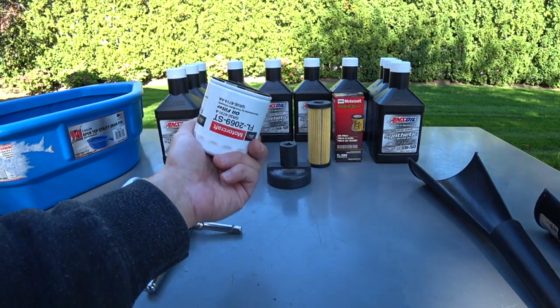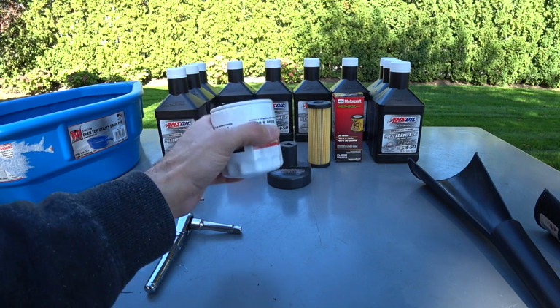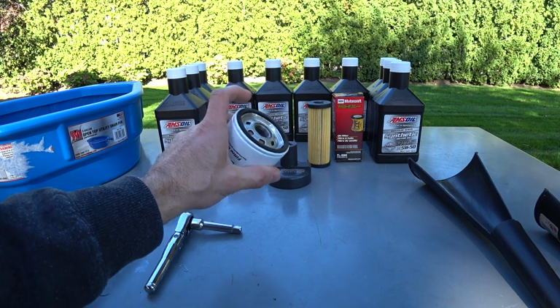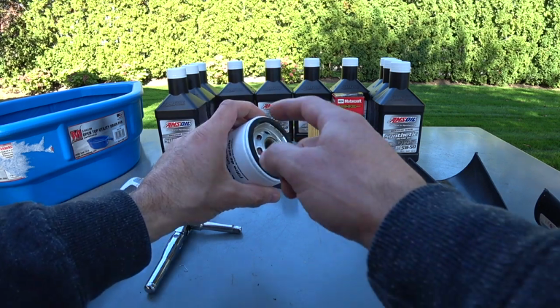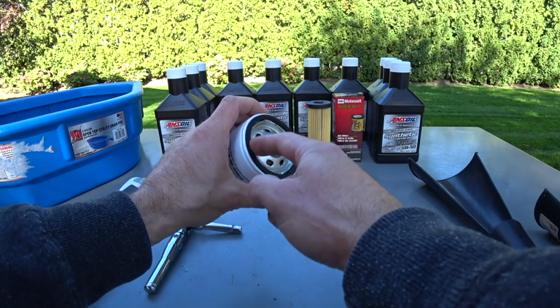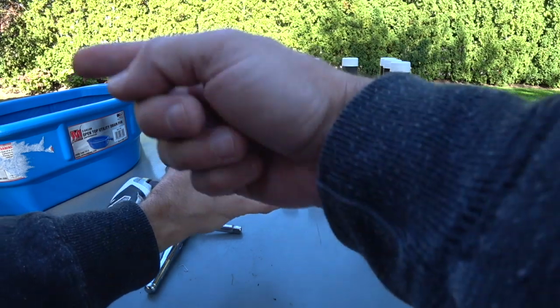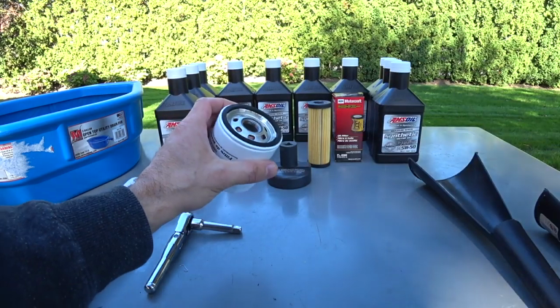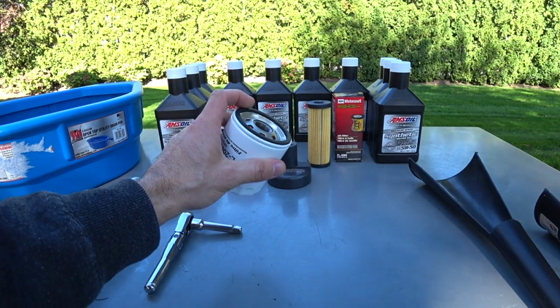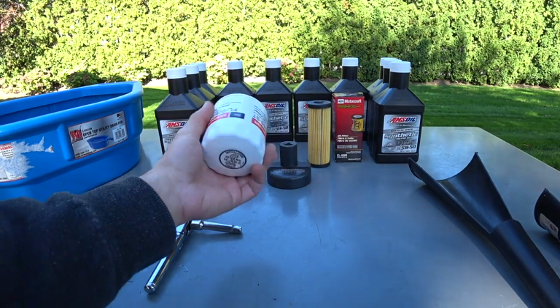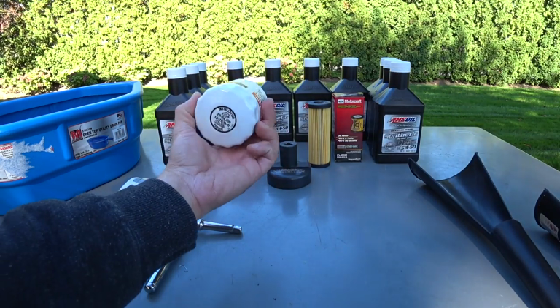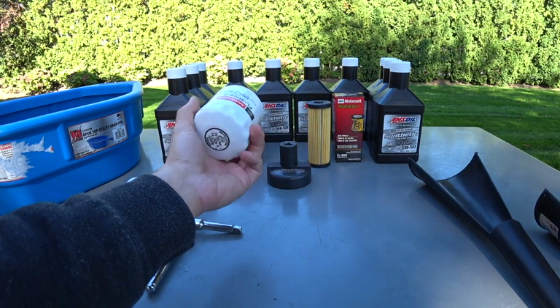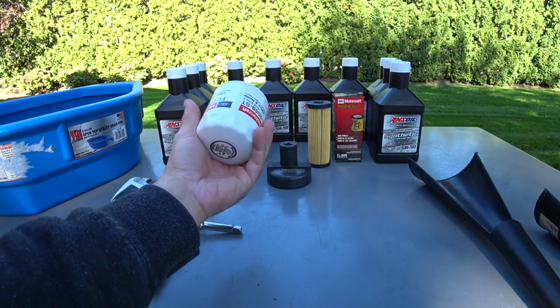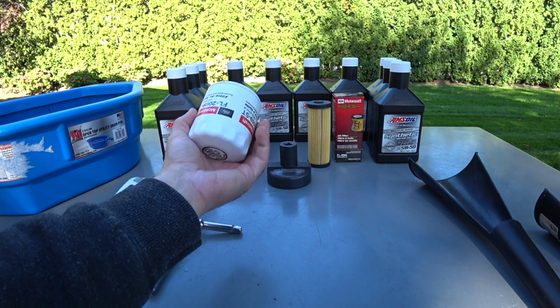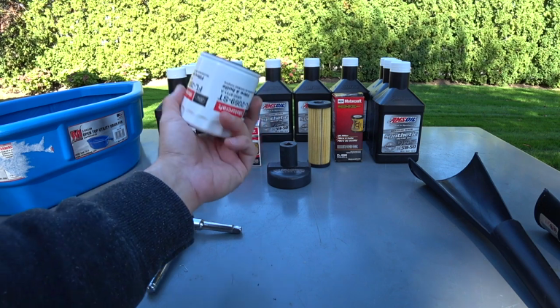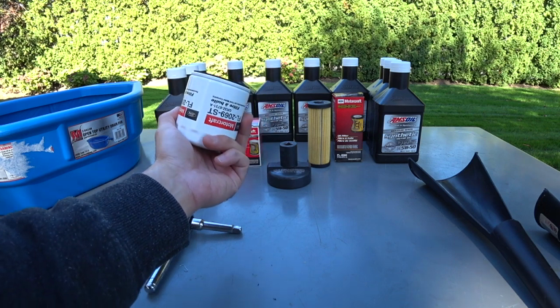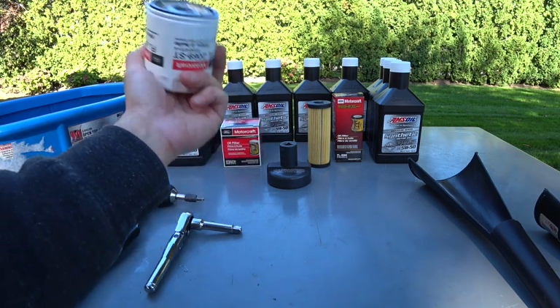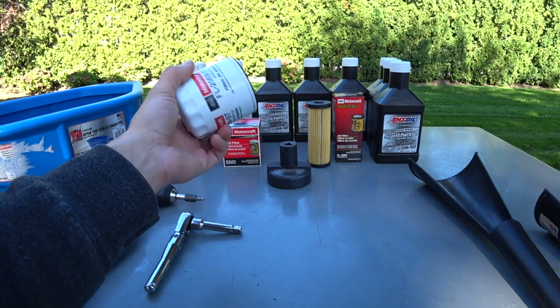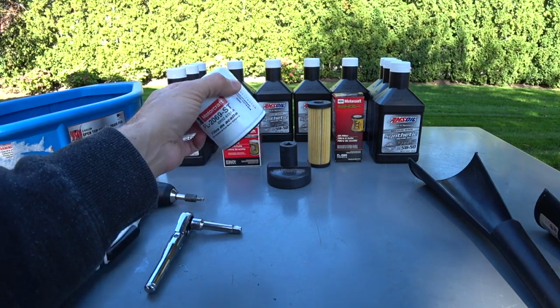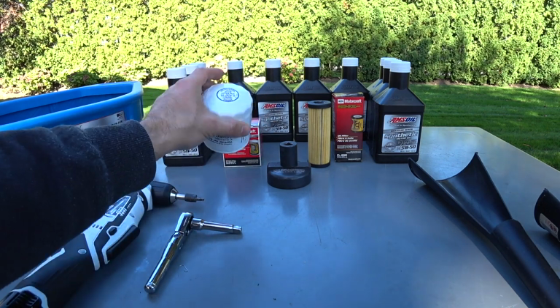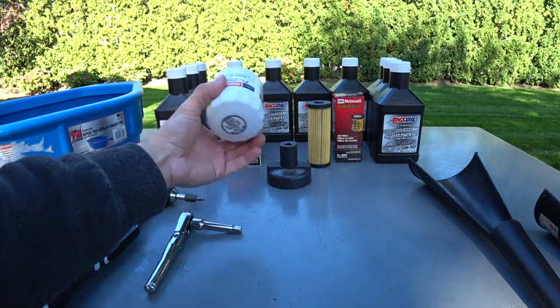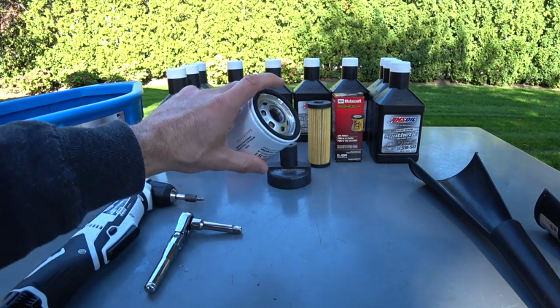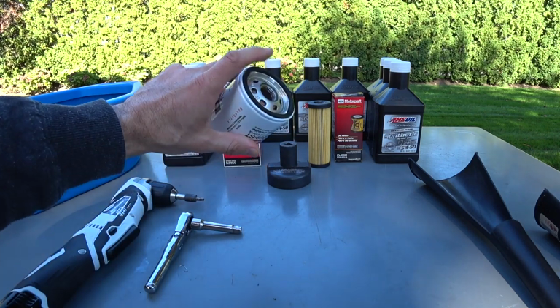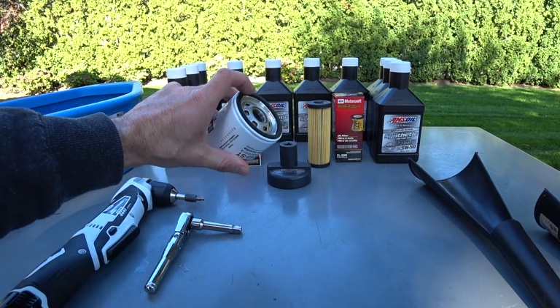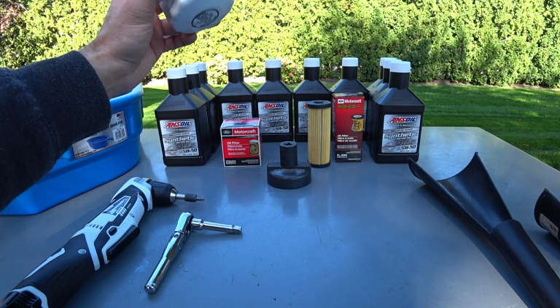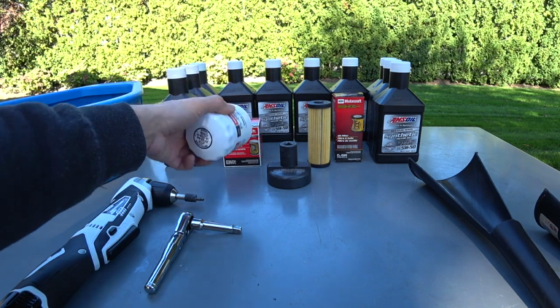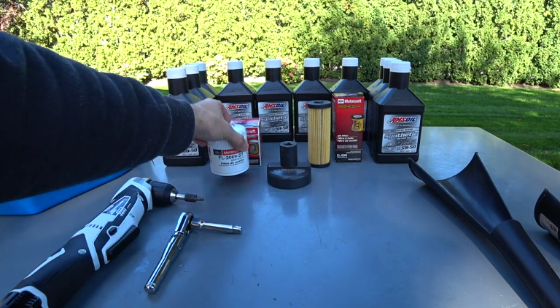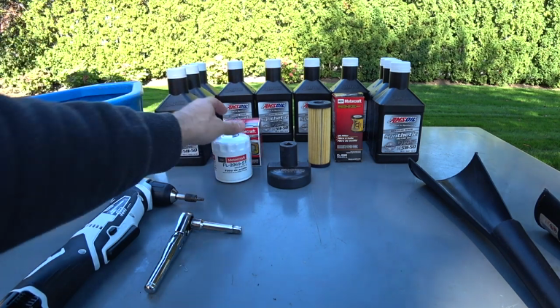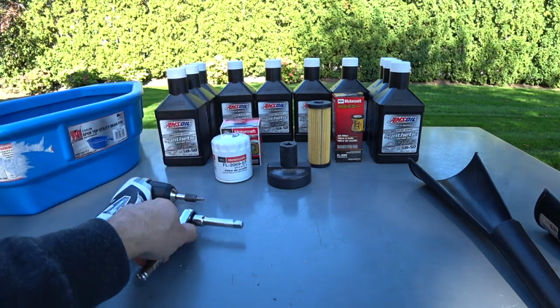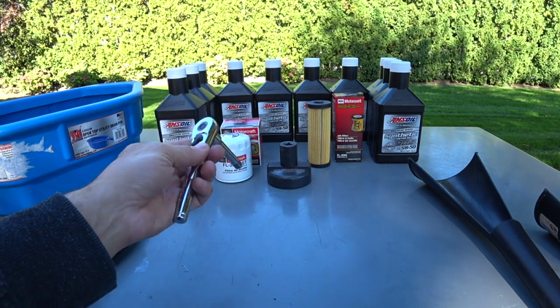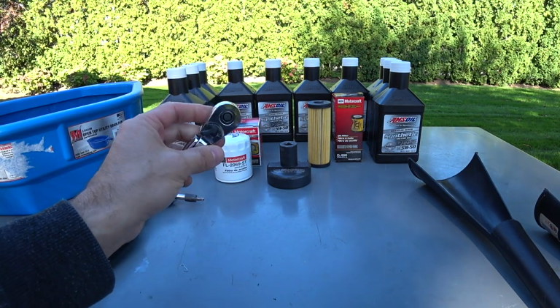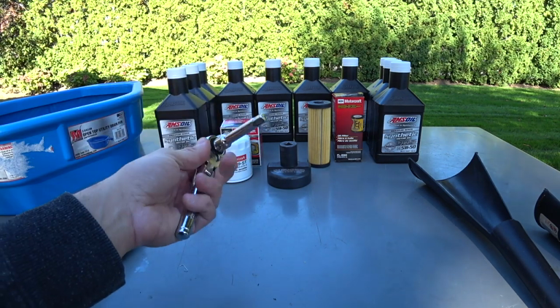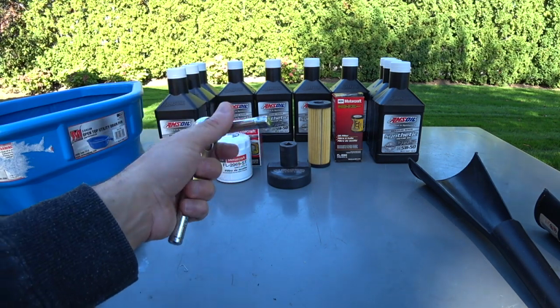It's just common sense — you have to put oil on the sealing ring and tighten it properly. If you don't do that, the friction between the rubber and the housing will make you think the filter is bottomed out when it's not, and that's where you'll run into a problem. Always put fresh oil on the rubber sealing ring.